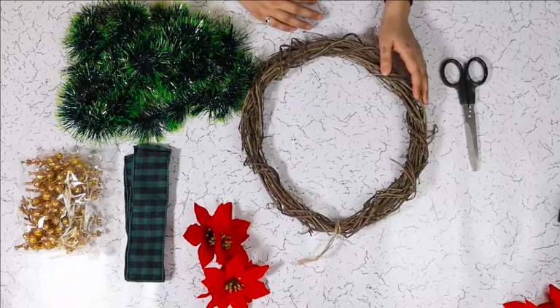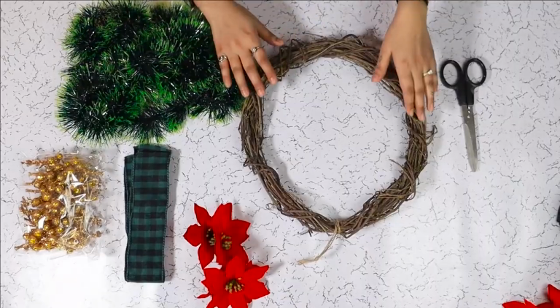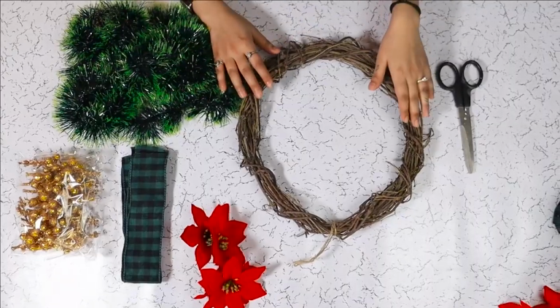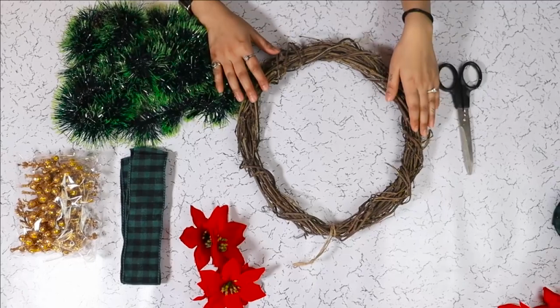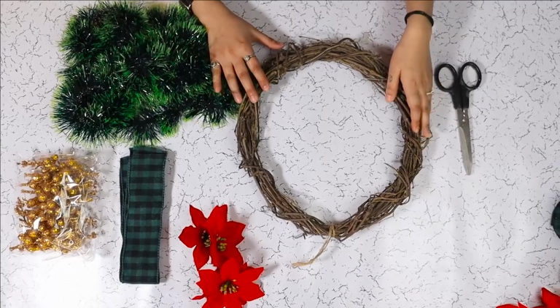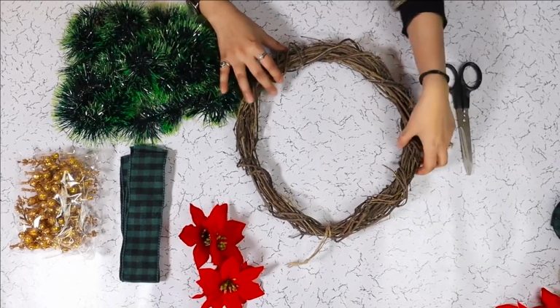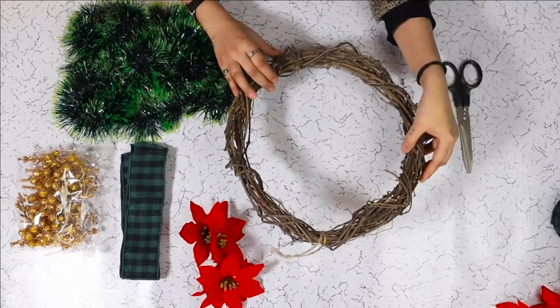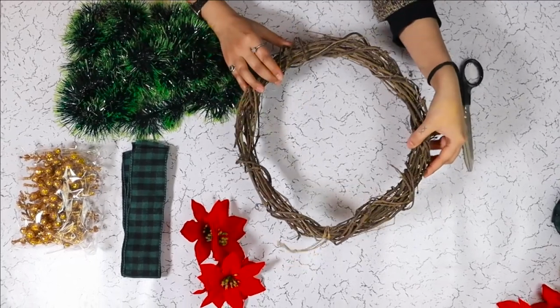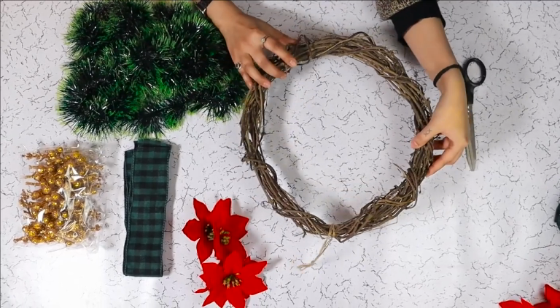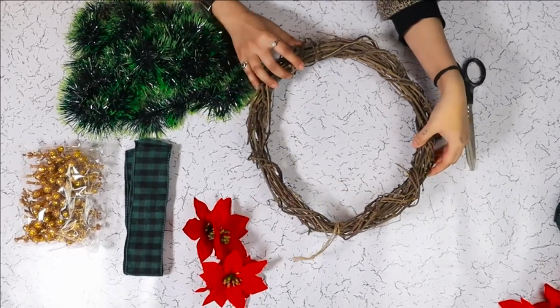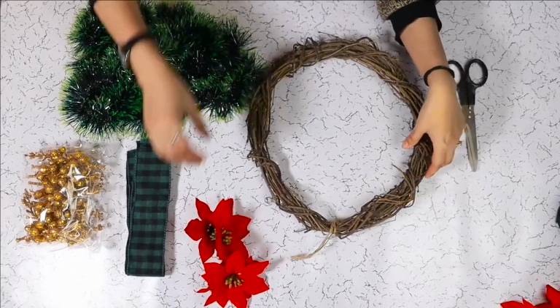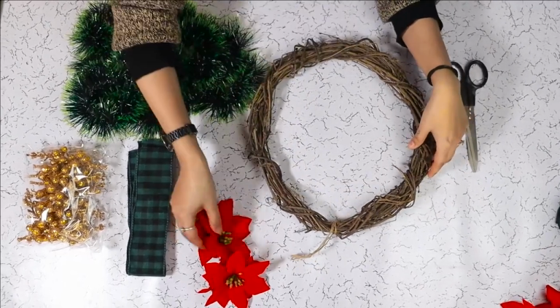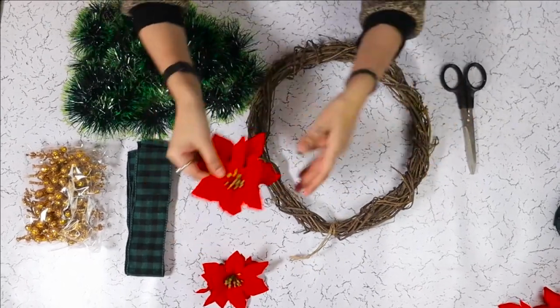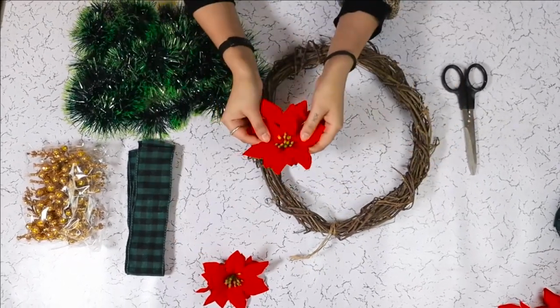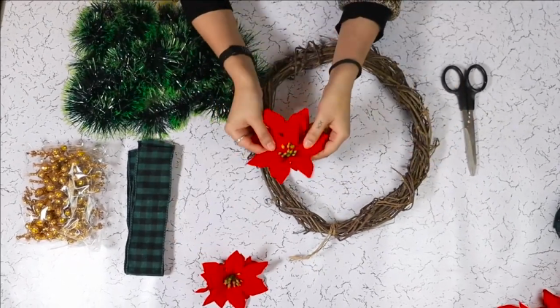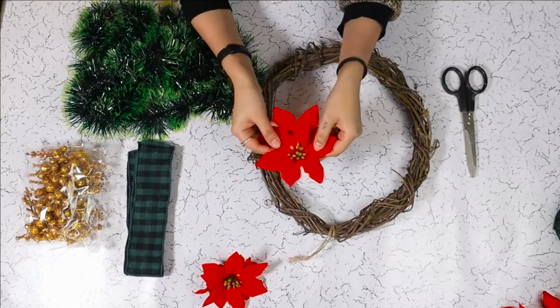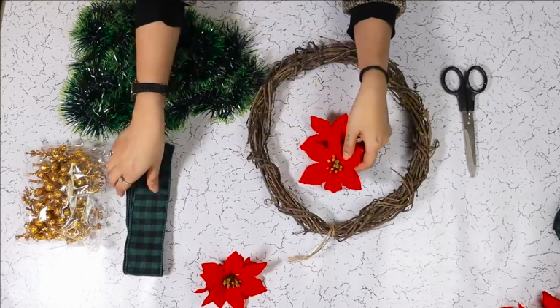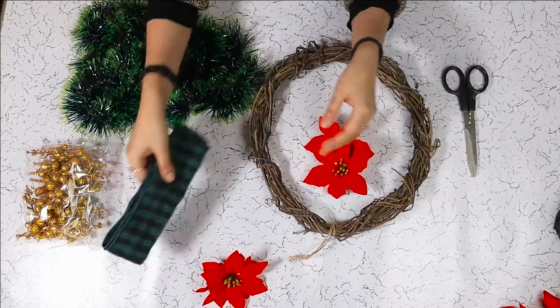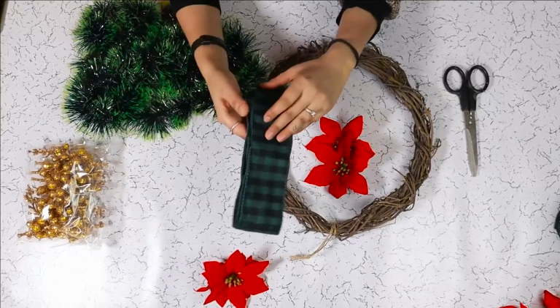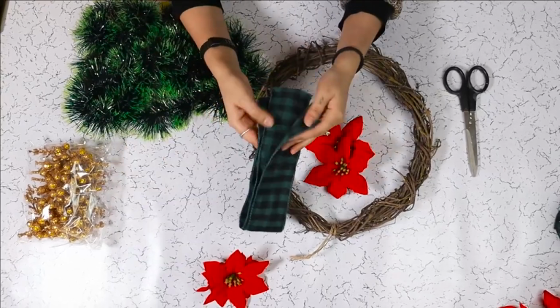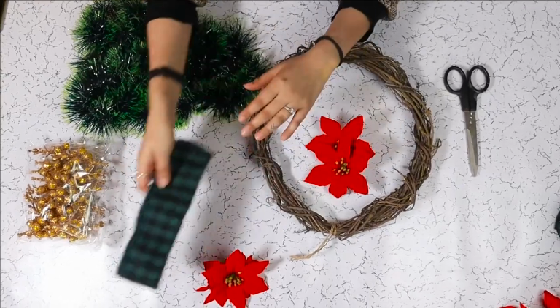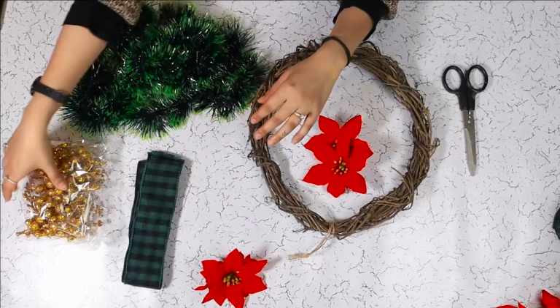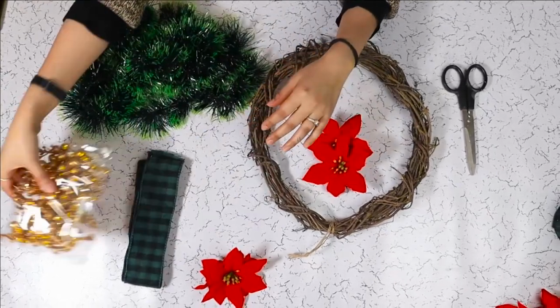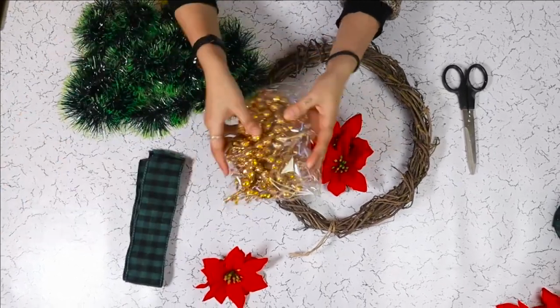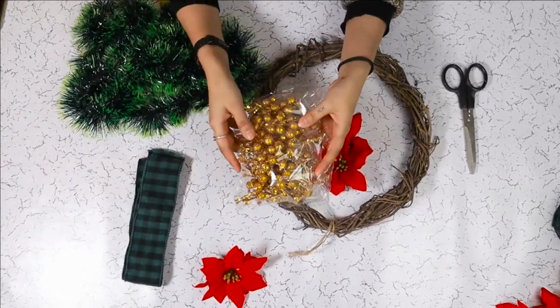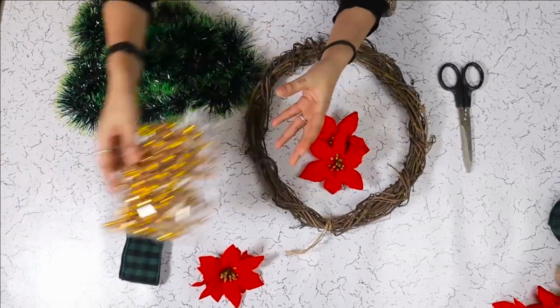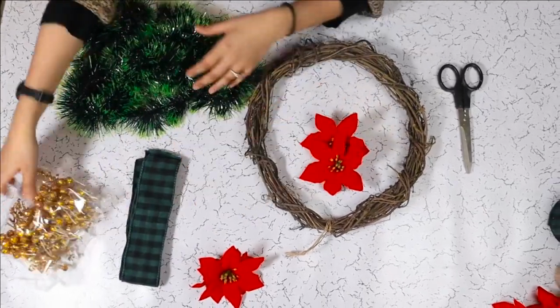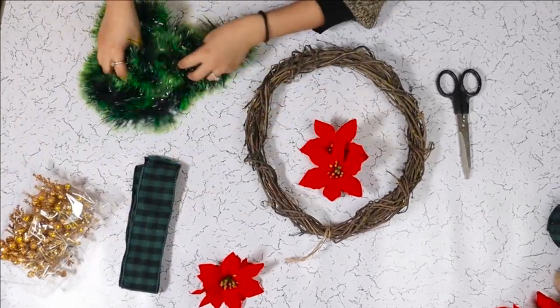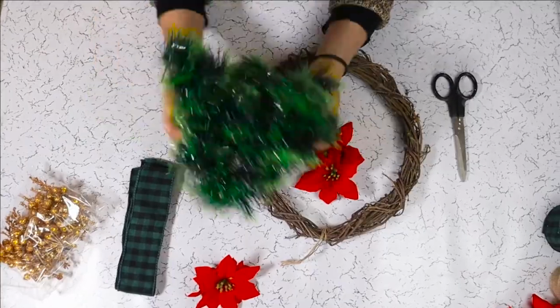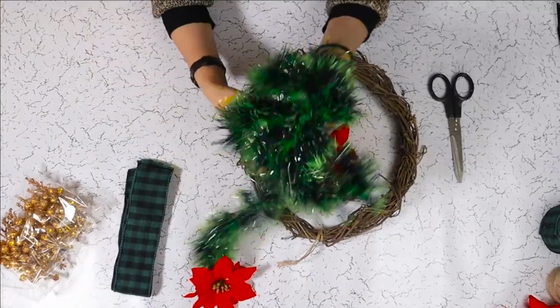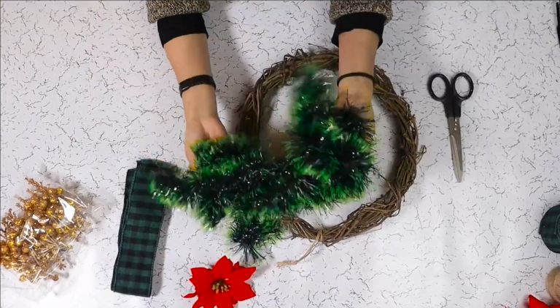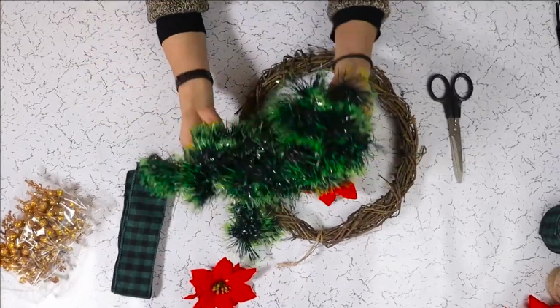For our poinsettia wreath, we are using a grapevine wreath base, some poinsettia flowers, plaid ribbon, golden berries, and some green garland.